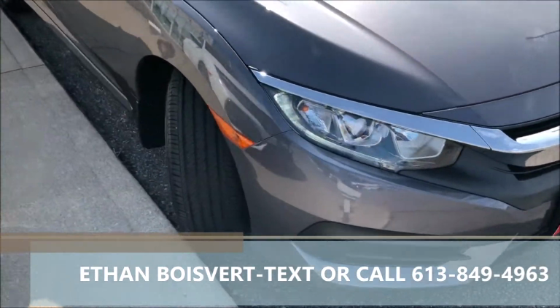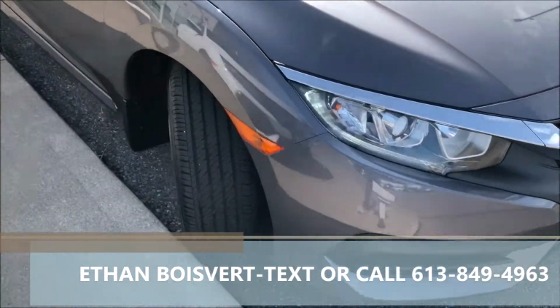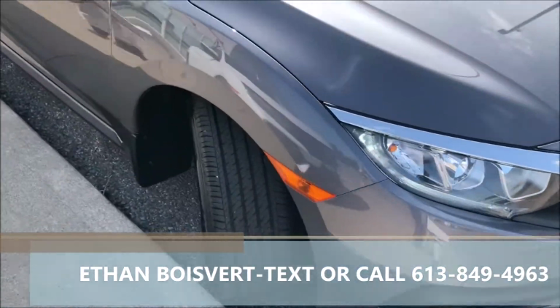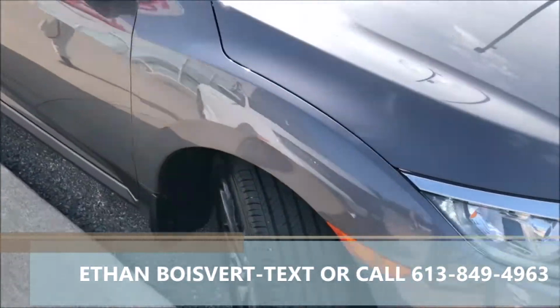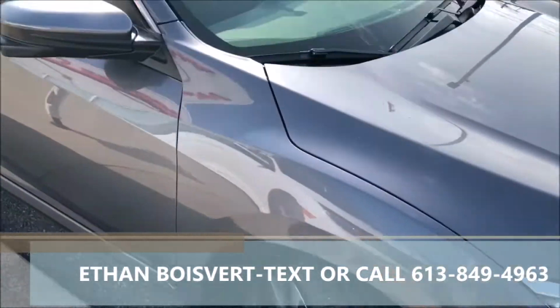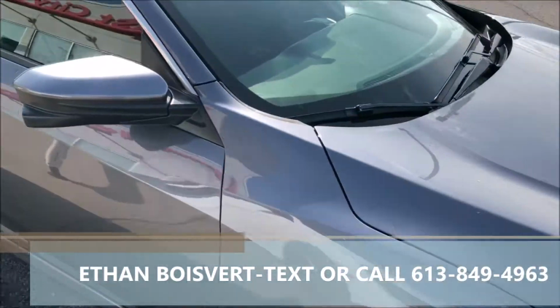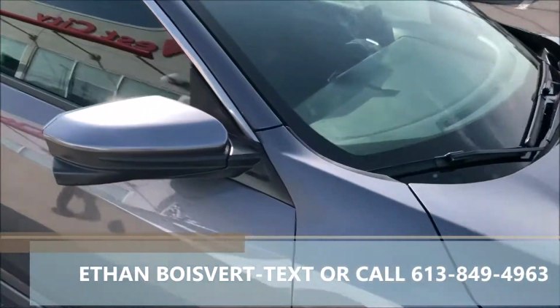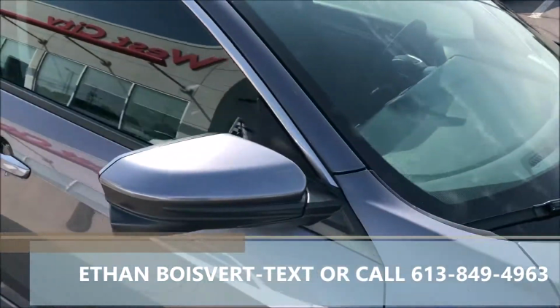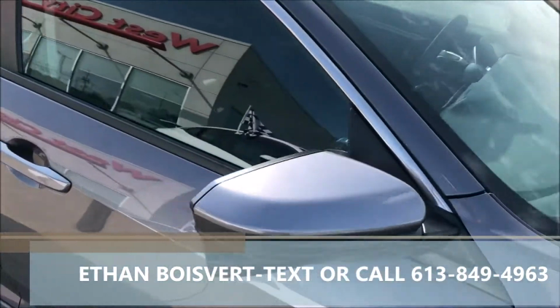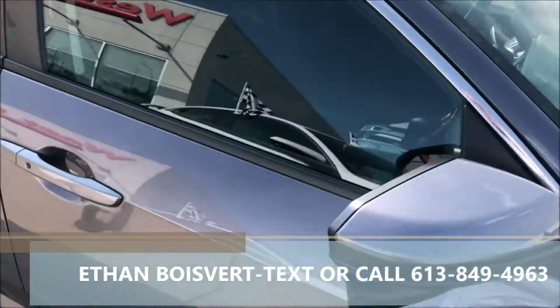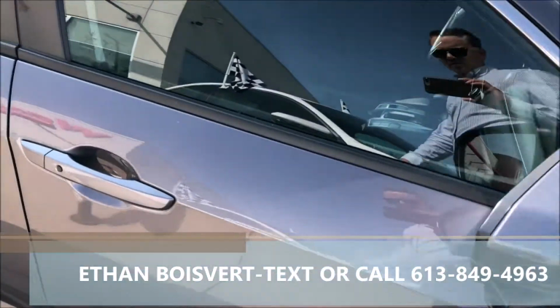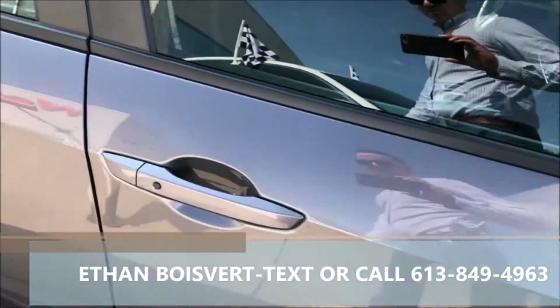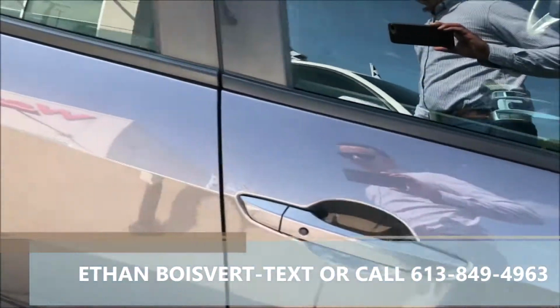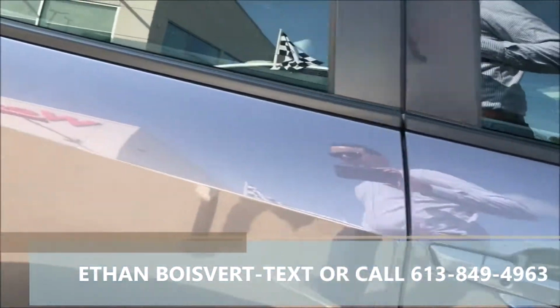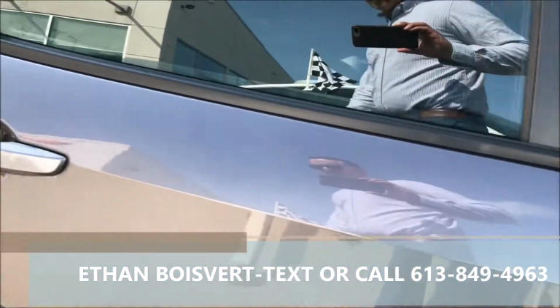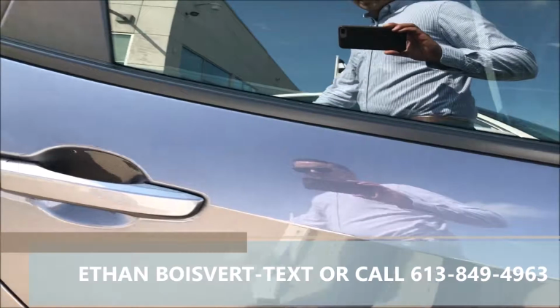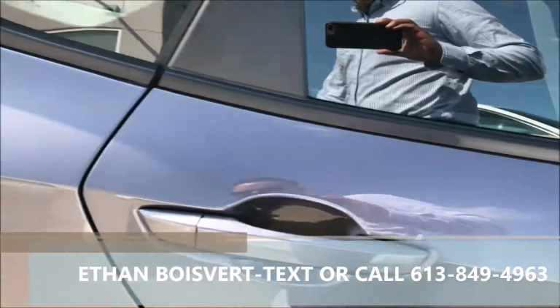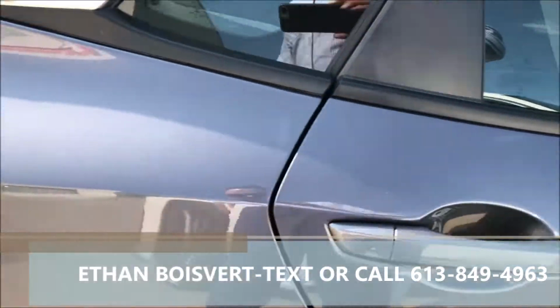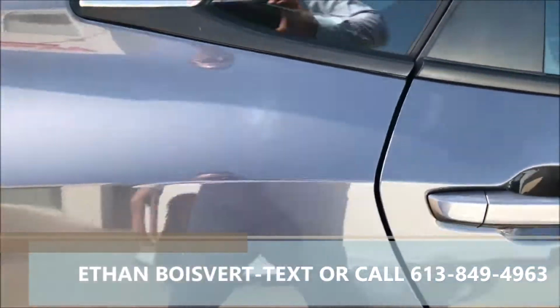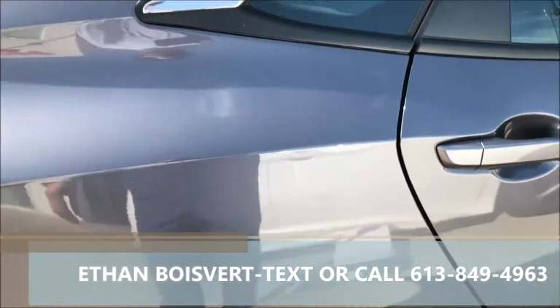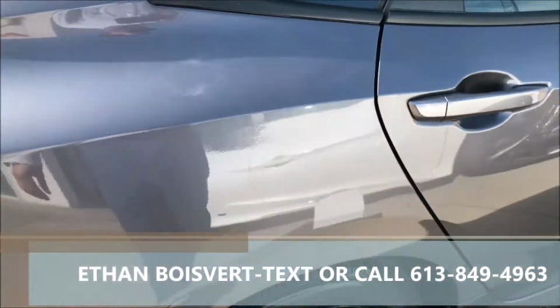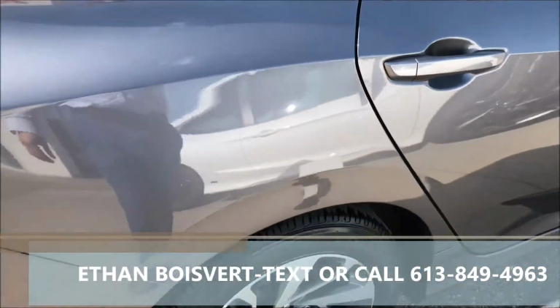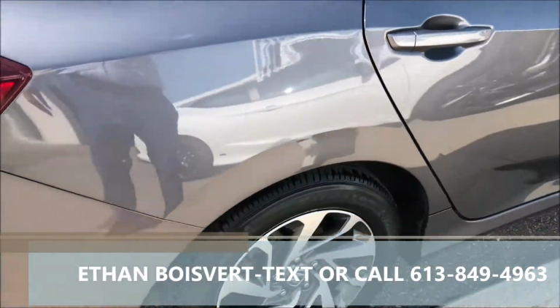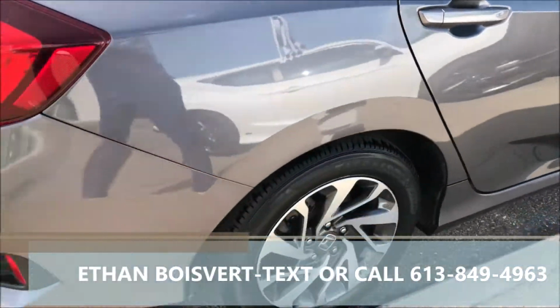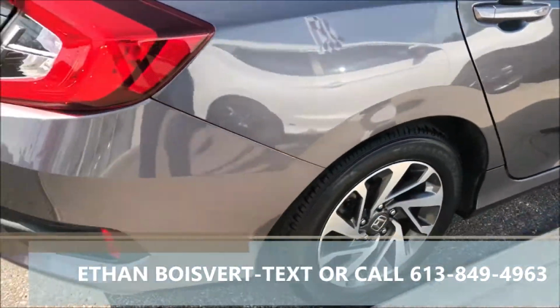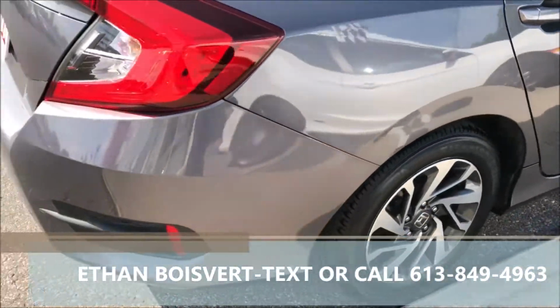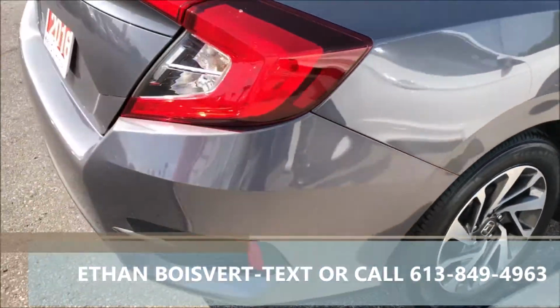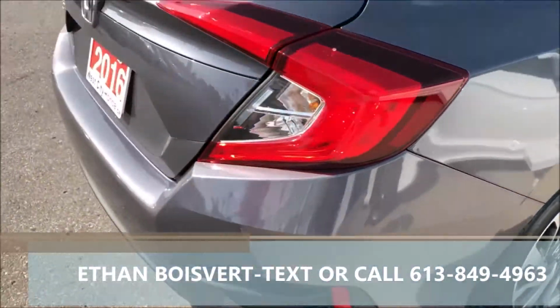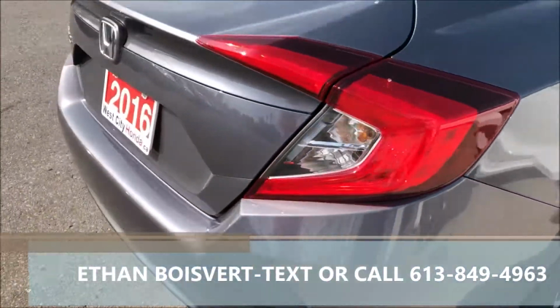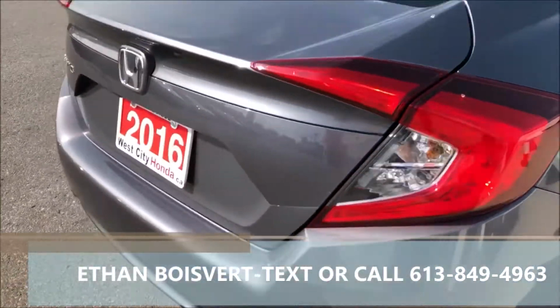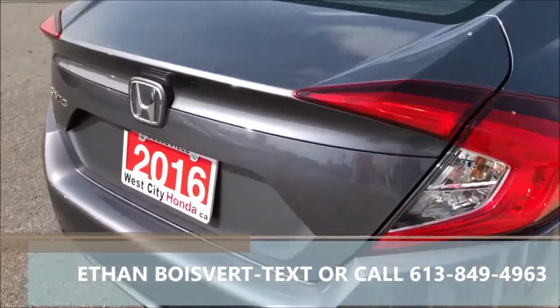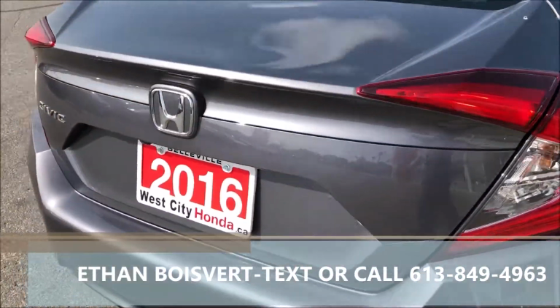Decent tread on the tires, gray exterior, proximity key, push button start, blind spot camera, nice alloy wheels.